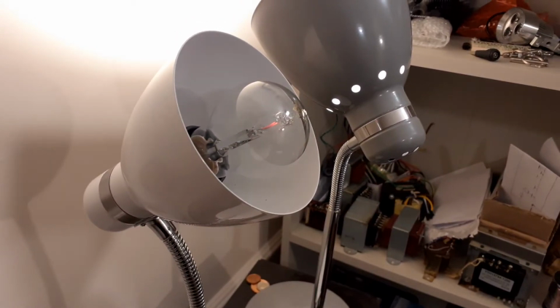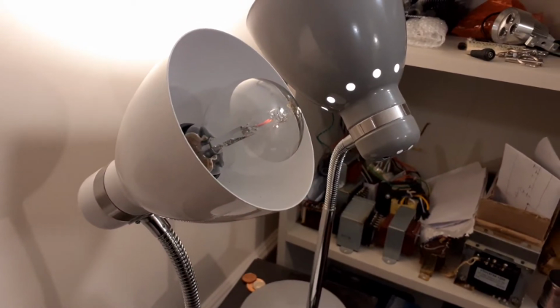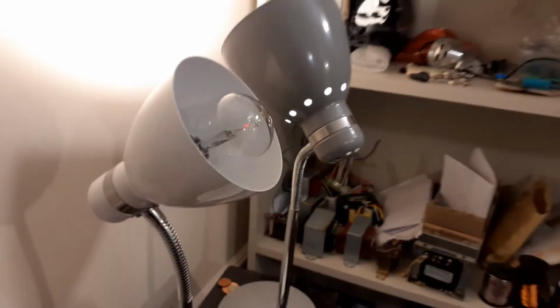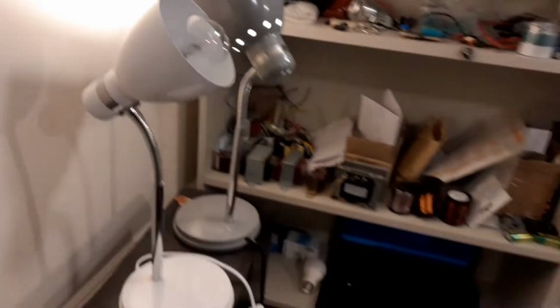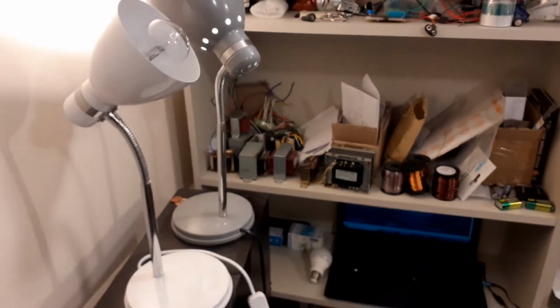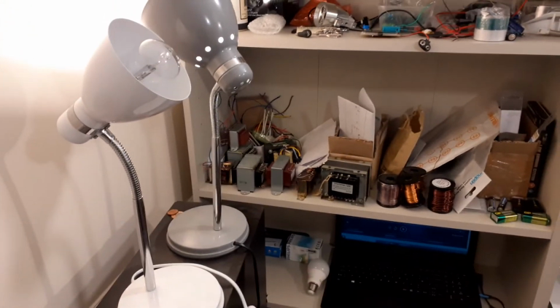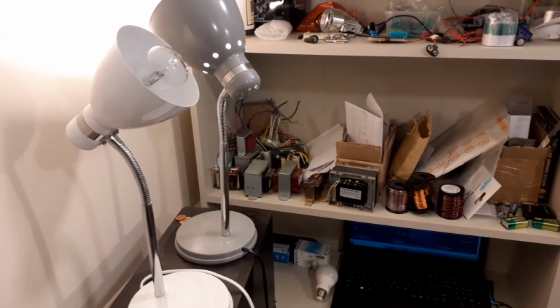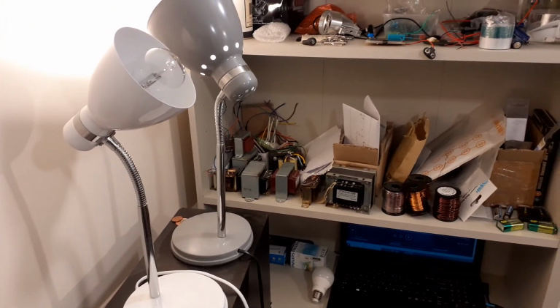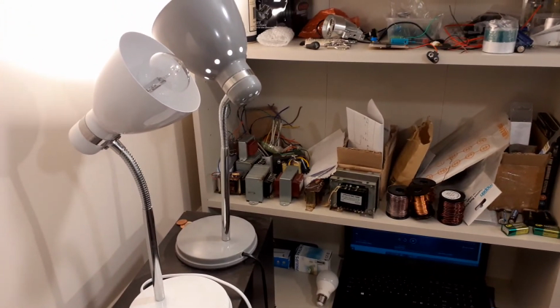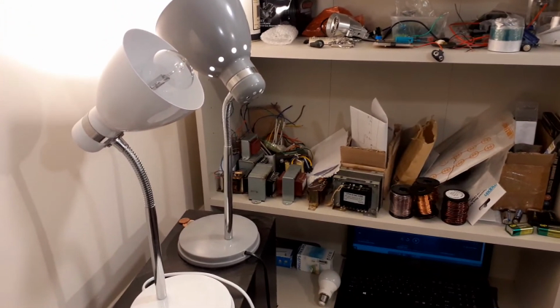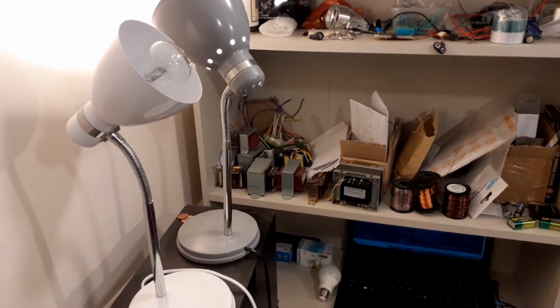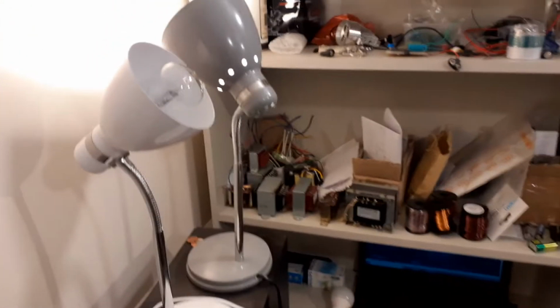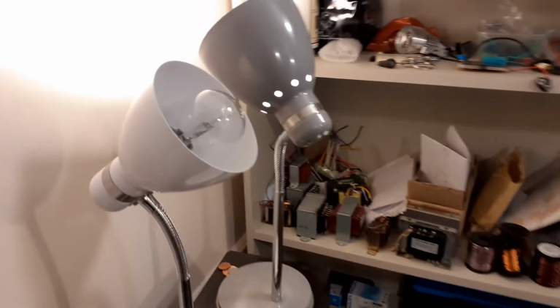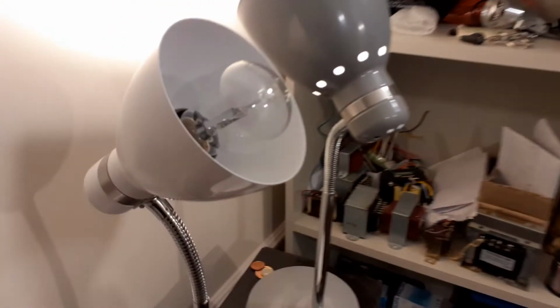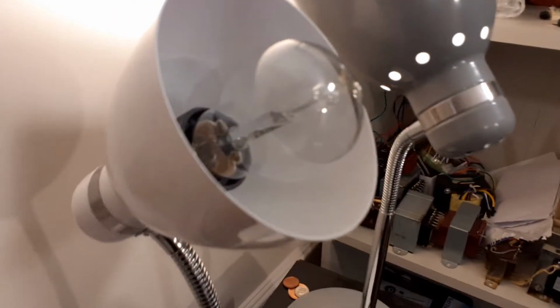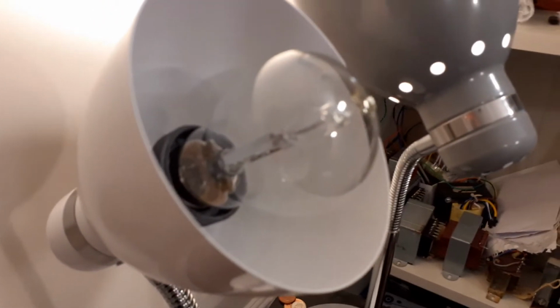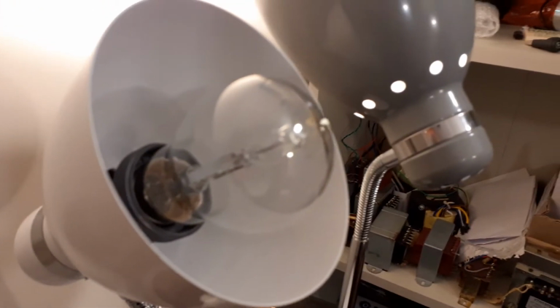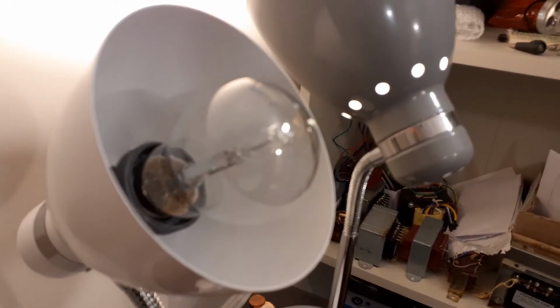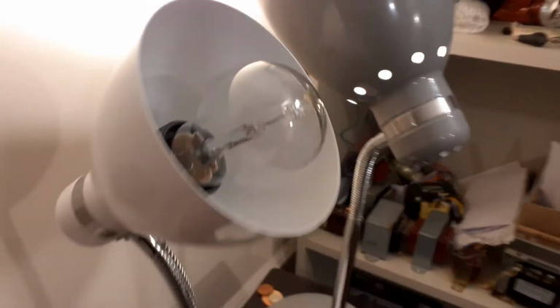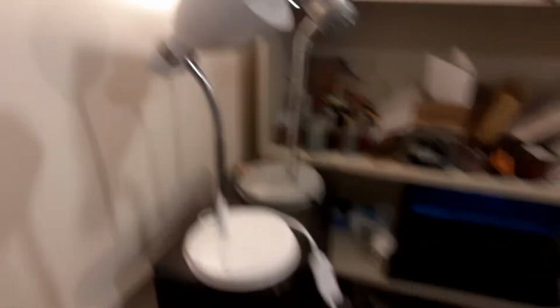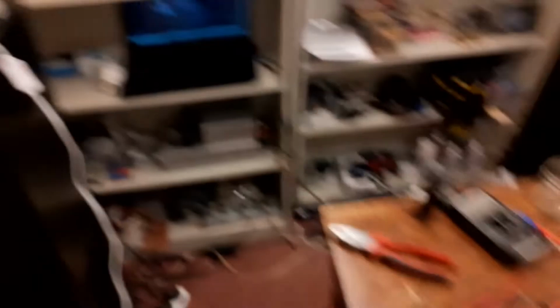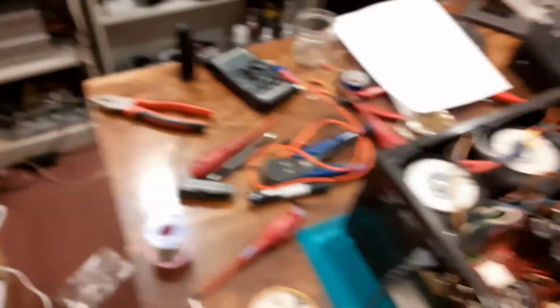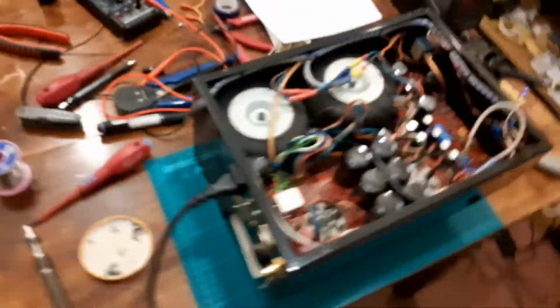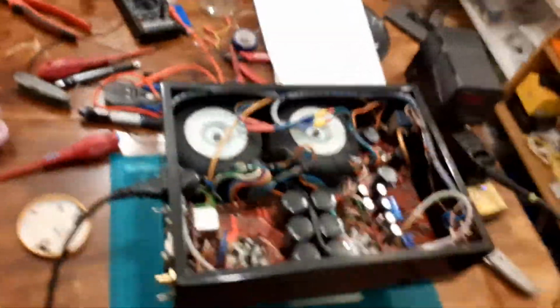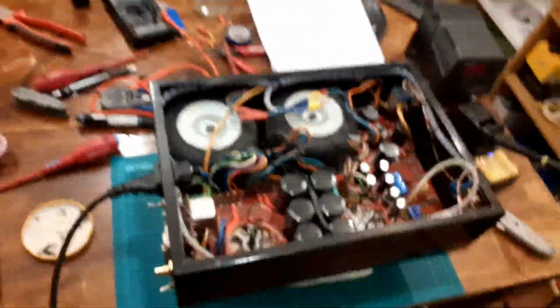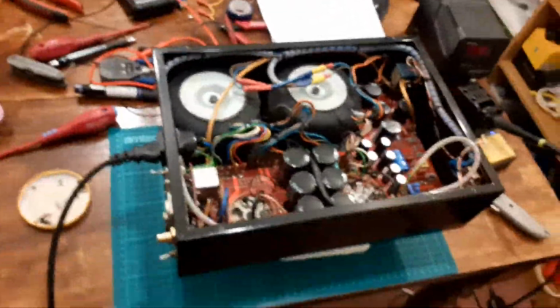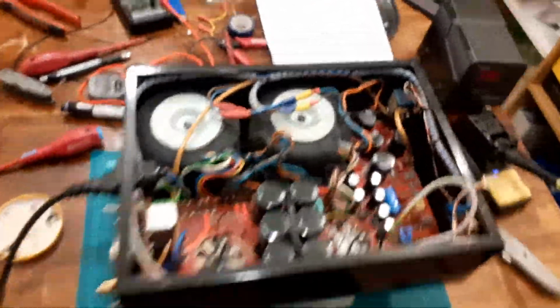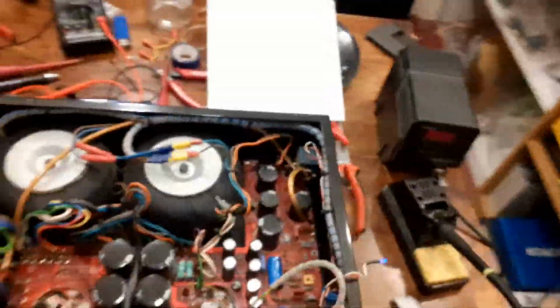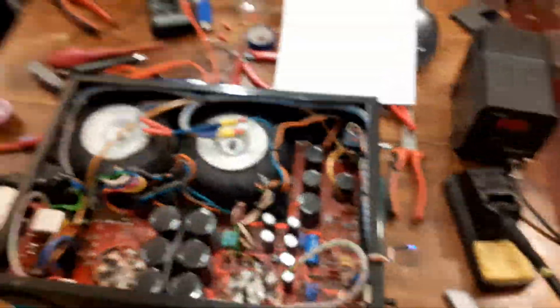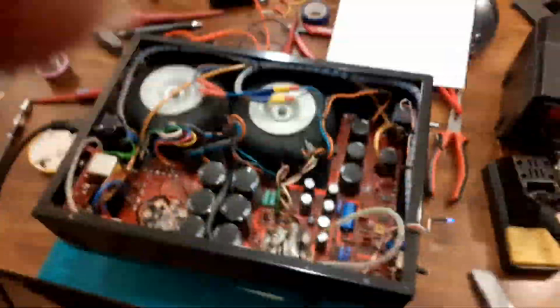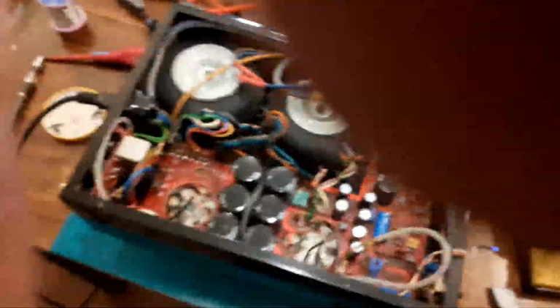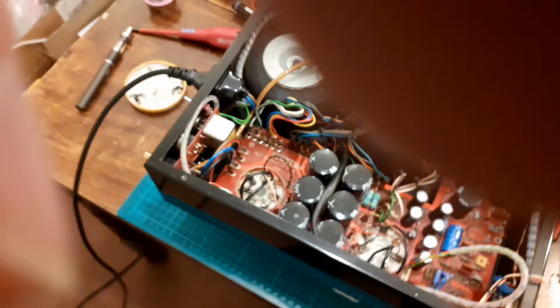I need to really be looking at the output — make sure there's no smoke, nothing's blowing up. That's always good. Okay, the bulb has gone out, so that means the caps are formed.